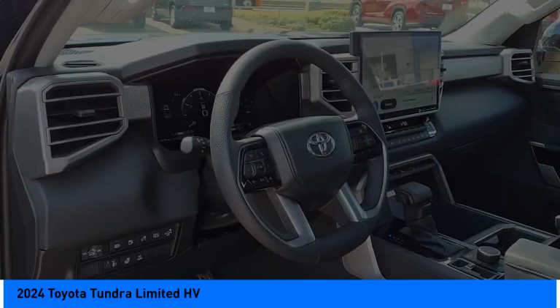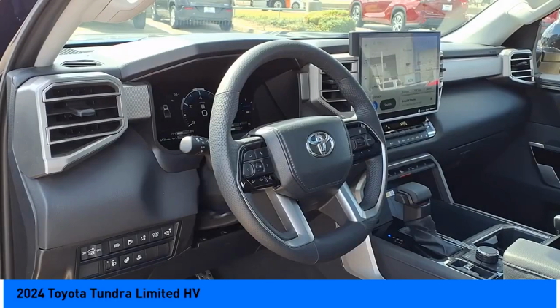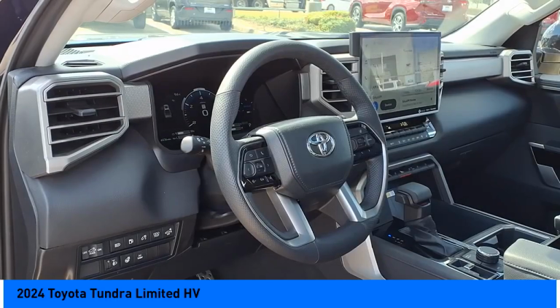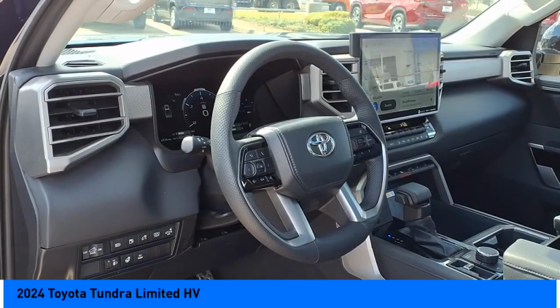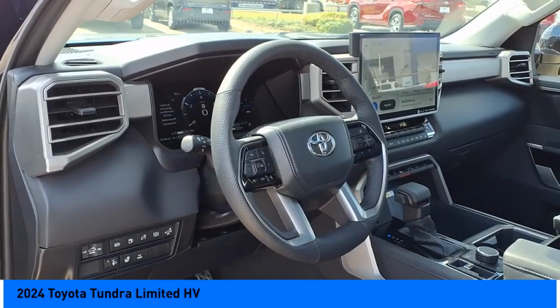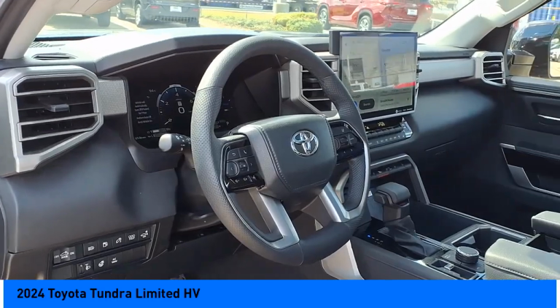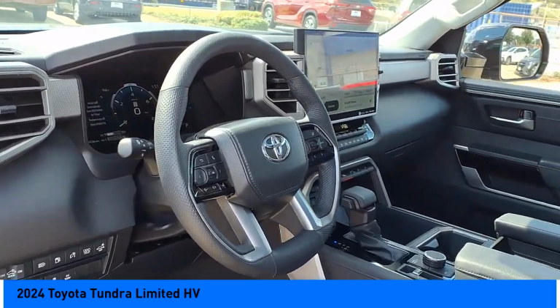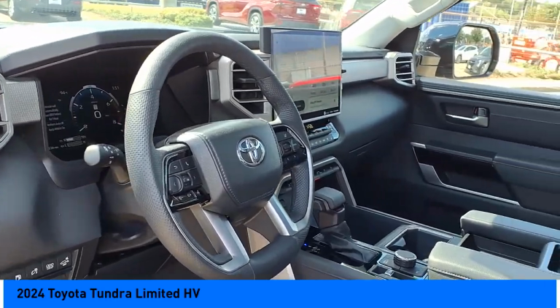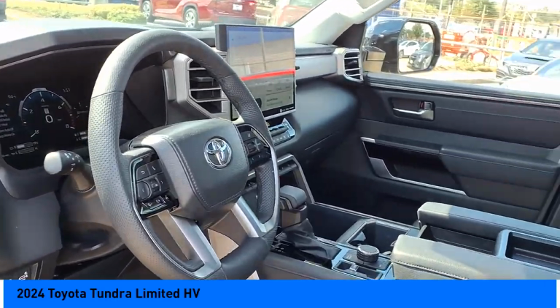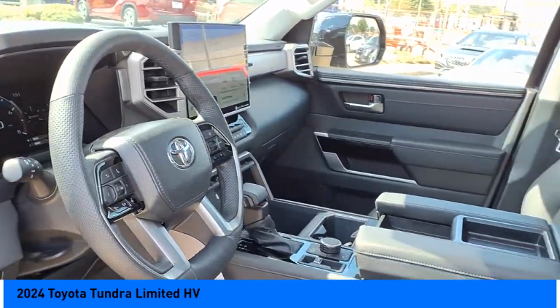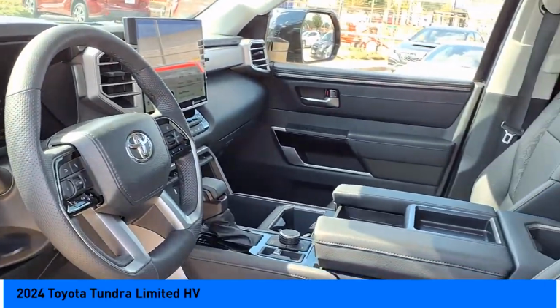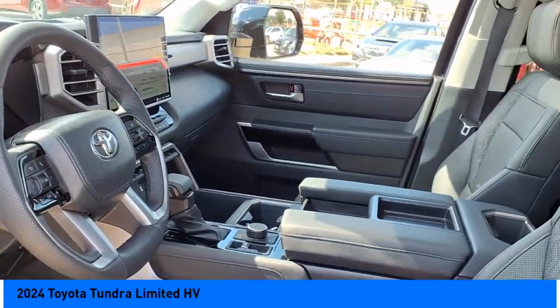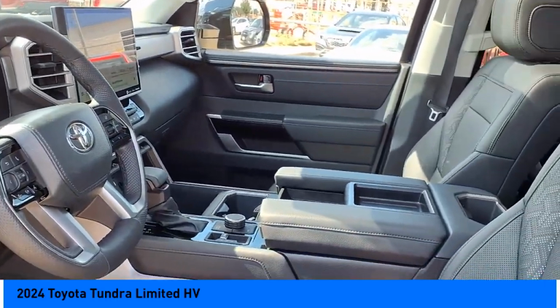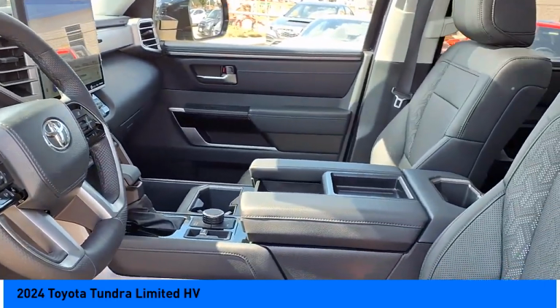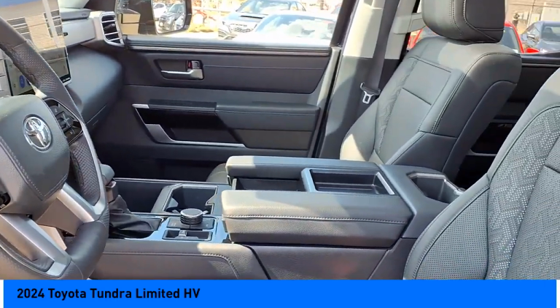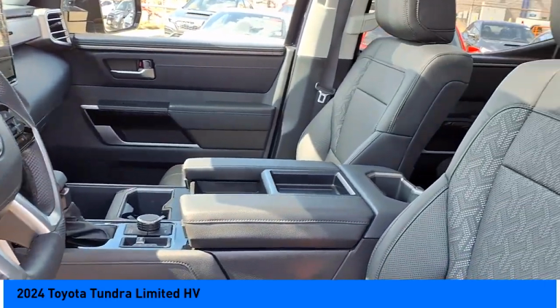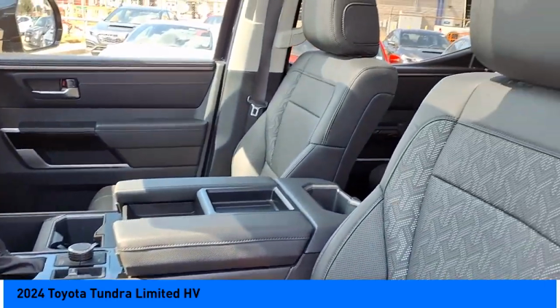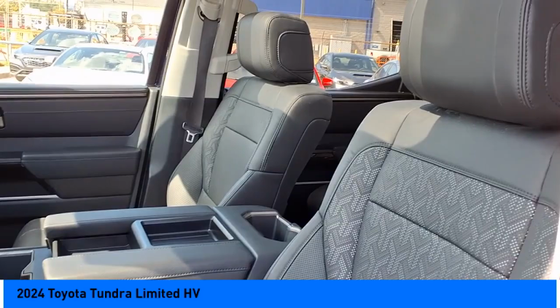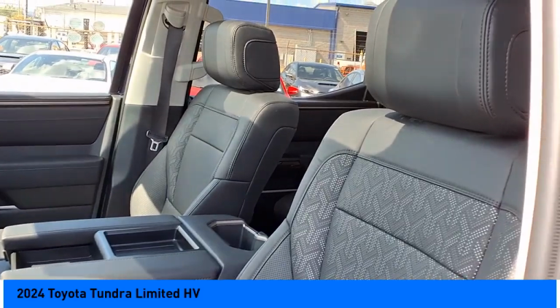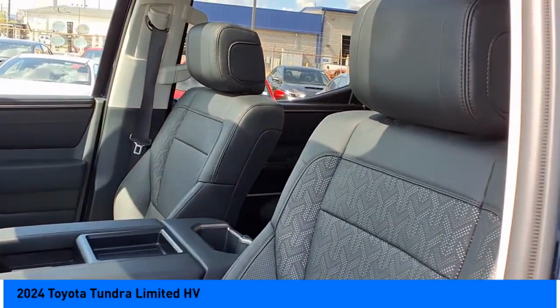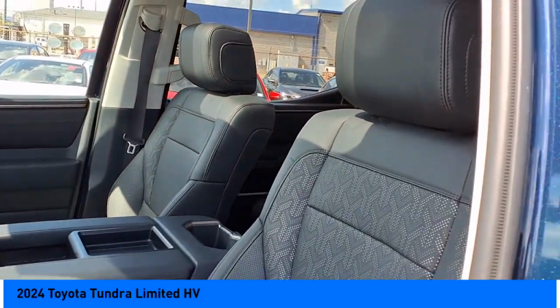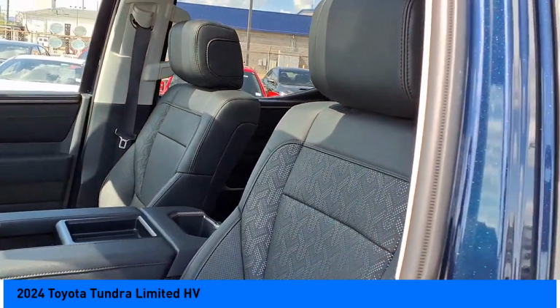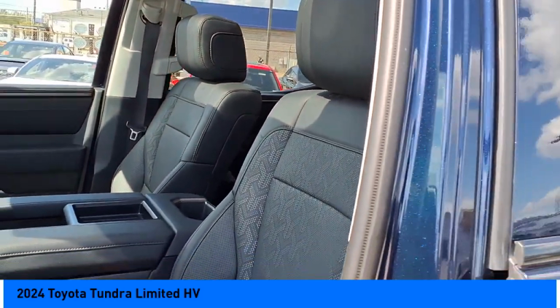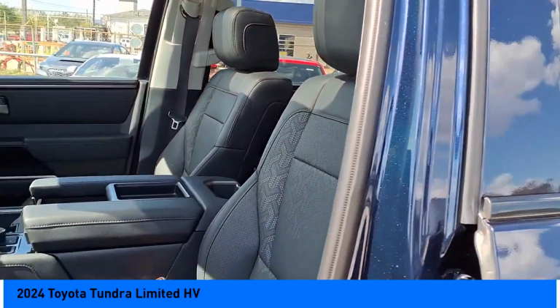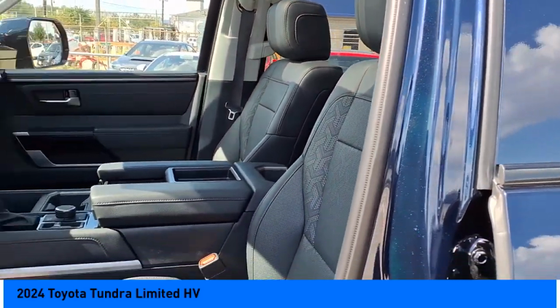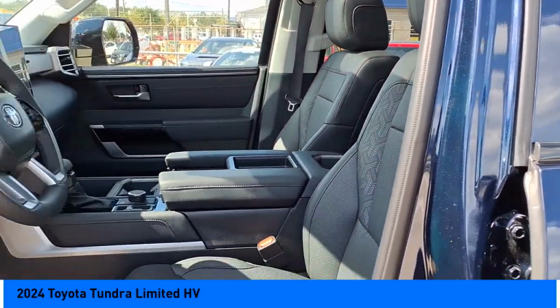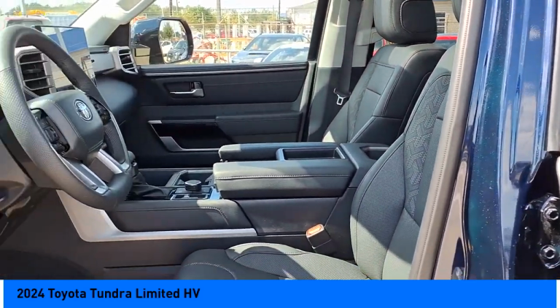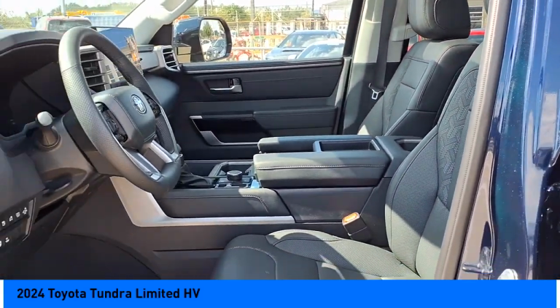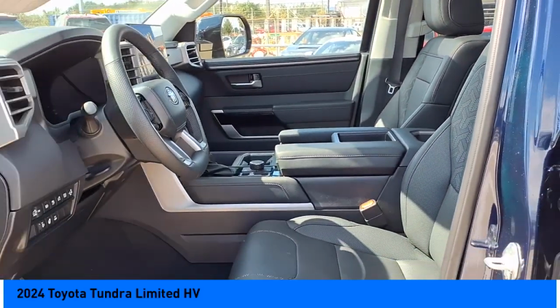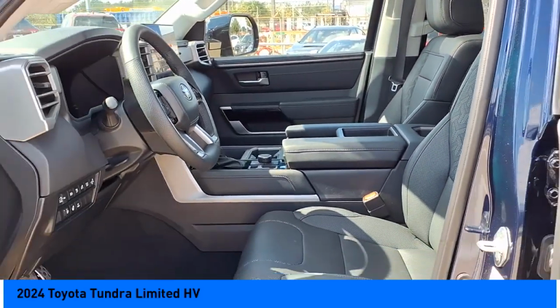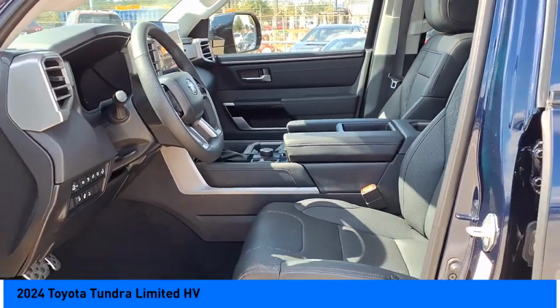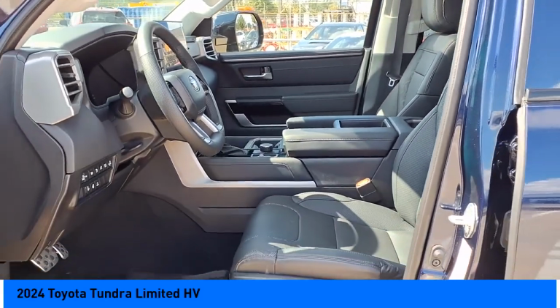Included as standard are vehicle stability control, traction control, electronic brake force distribution, anti-lock brakes, and tailgate assist.